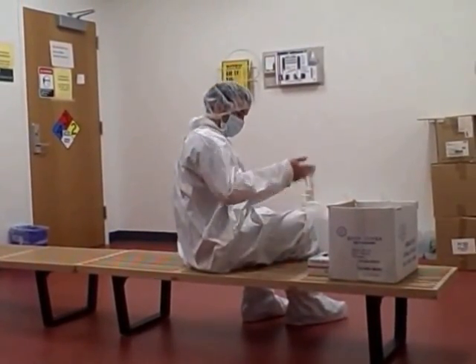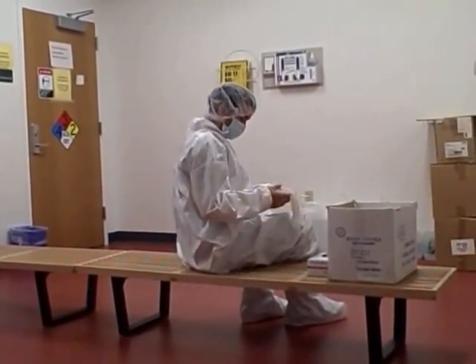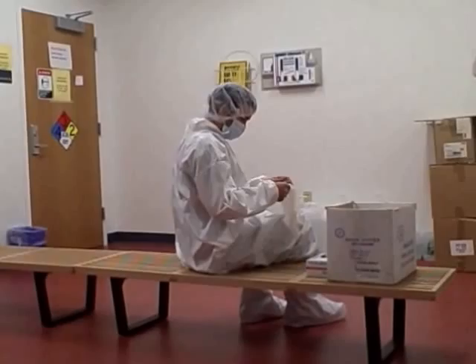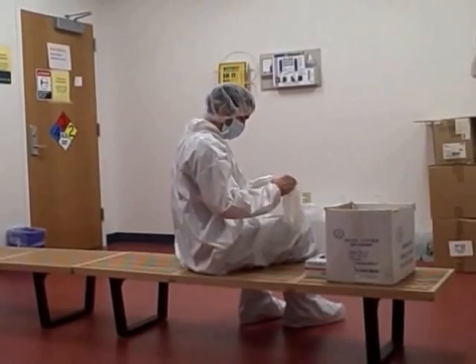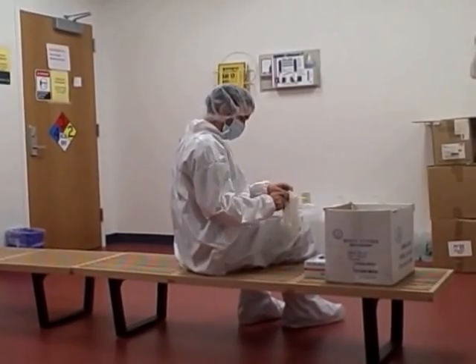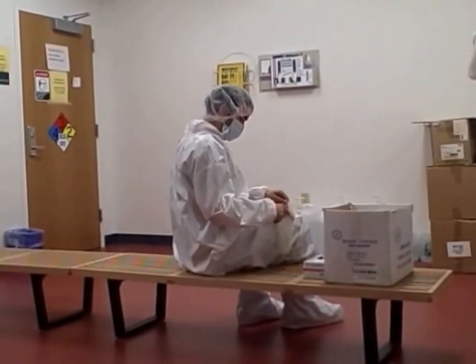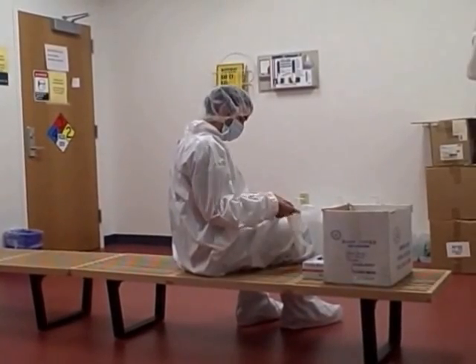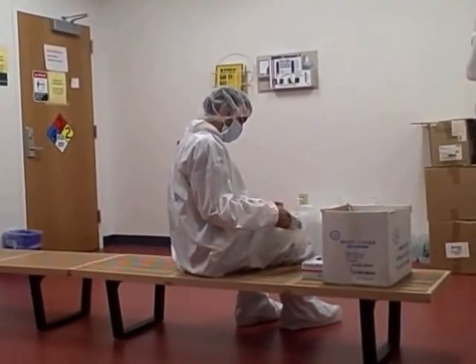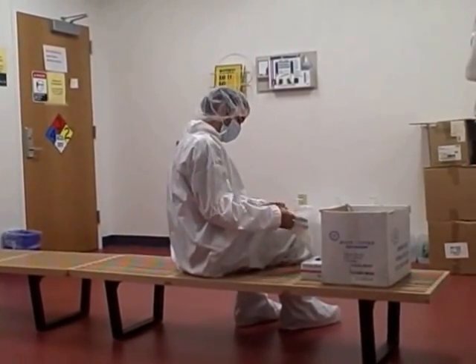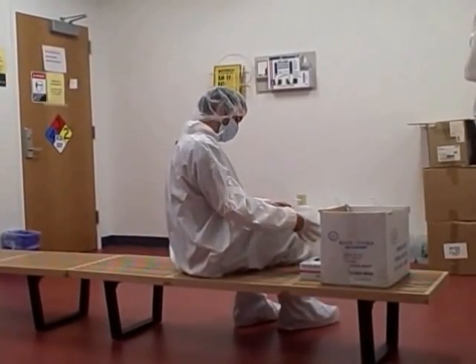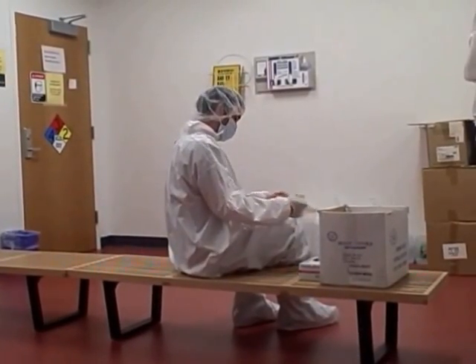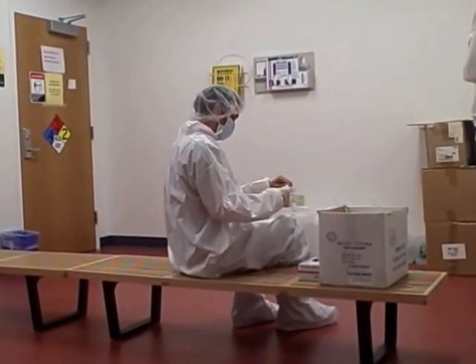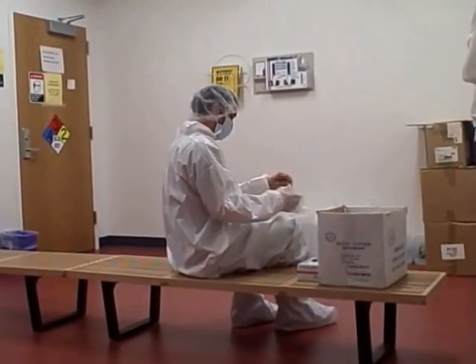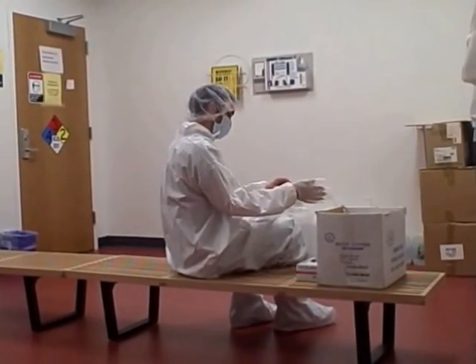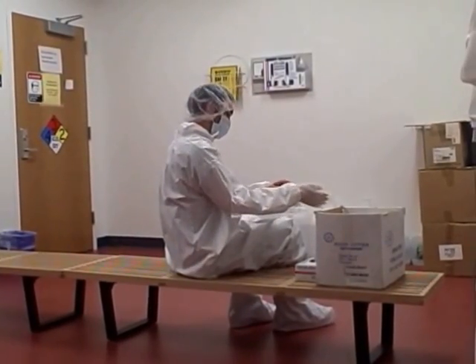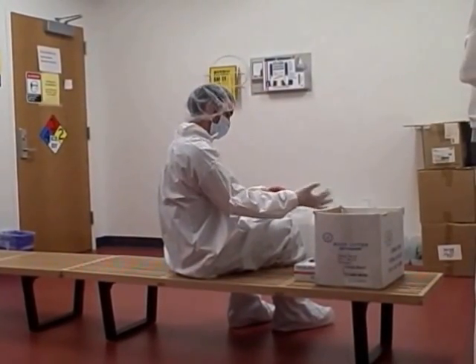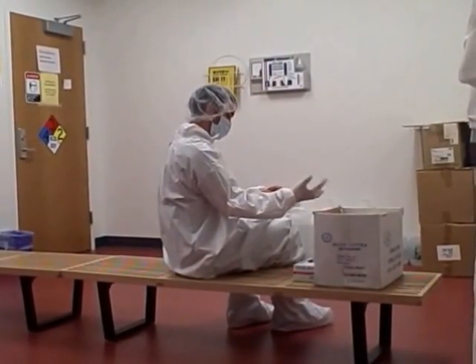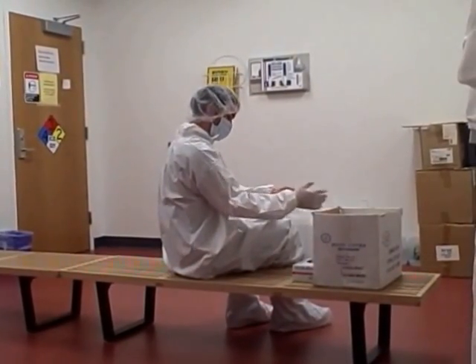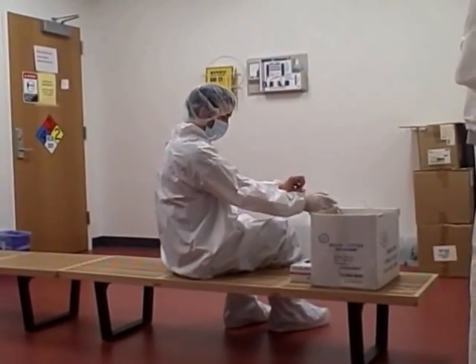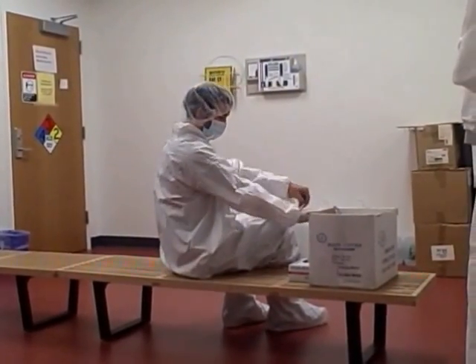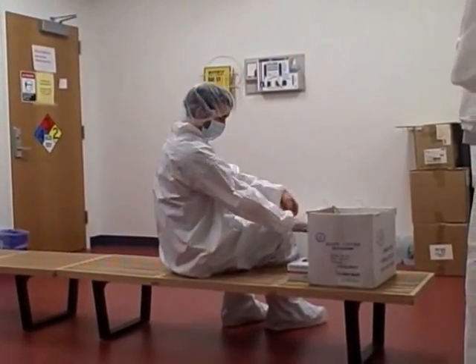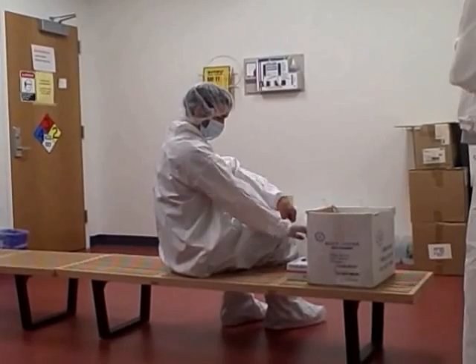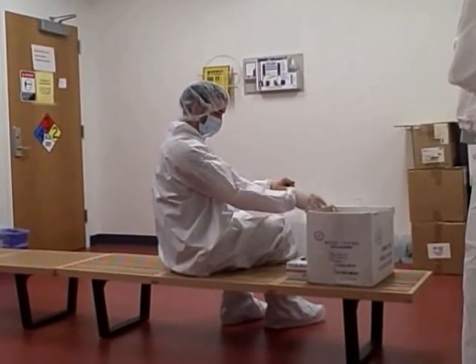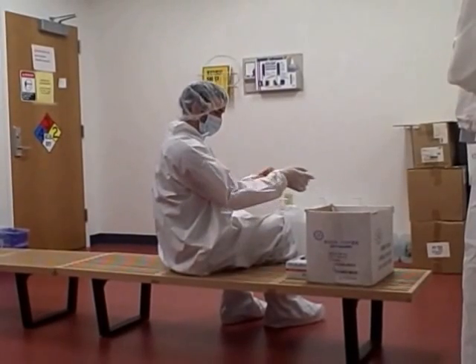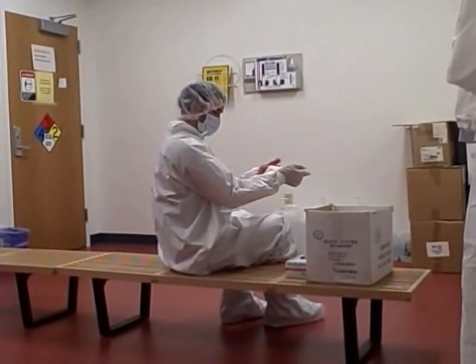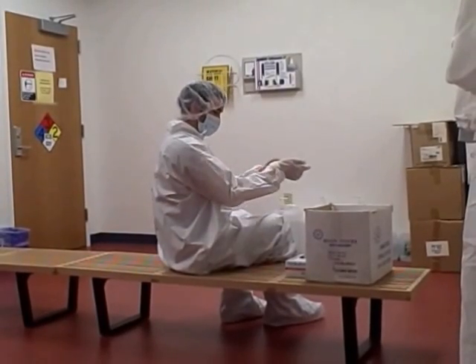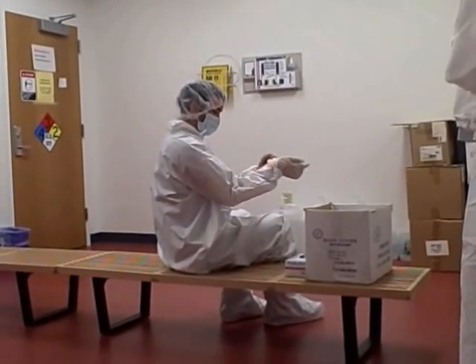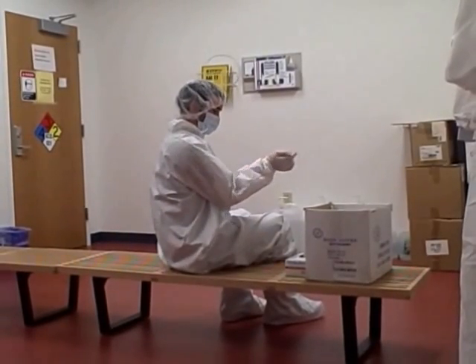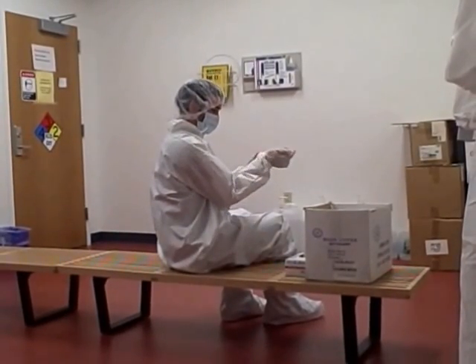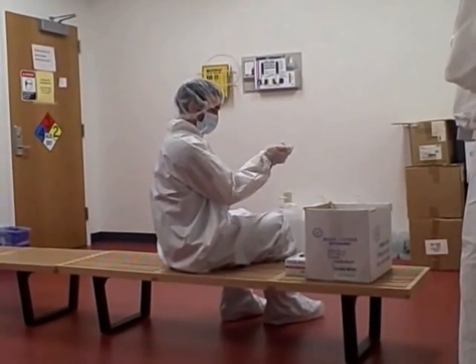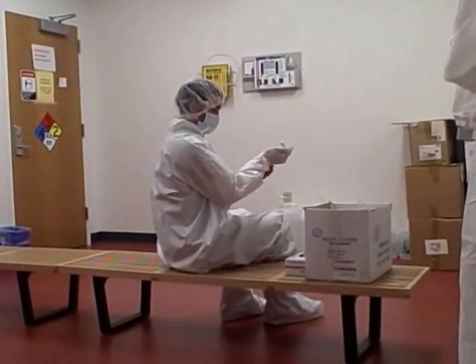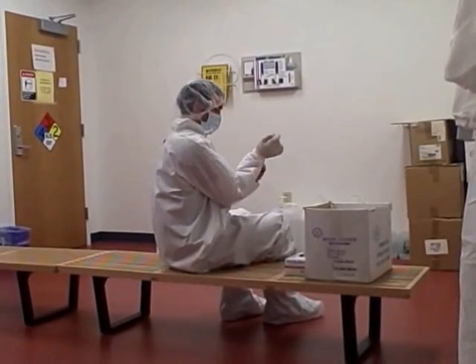Grab a fresh pair of gloves and put them on, taking care not to touch the fingers or palms of the glove with the skin. Make sure the gloves are stretched over the sleeves of the suit.